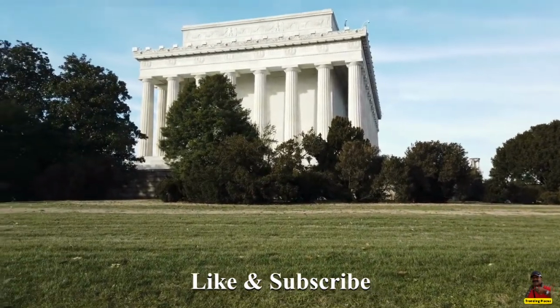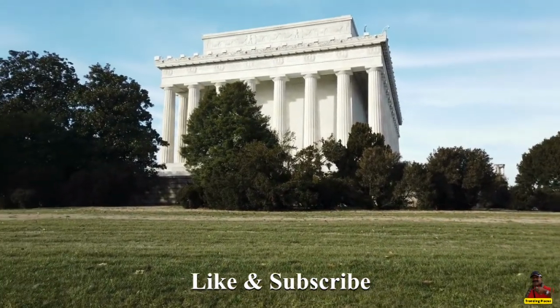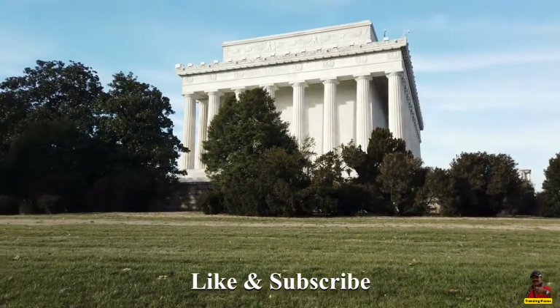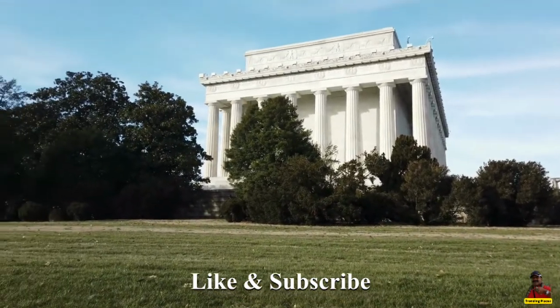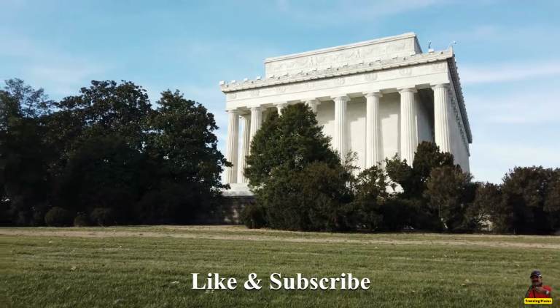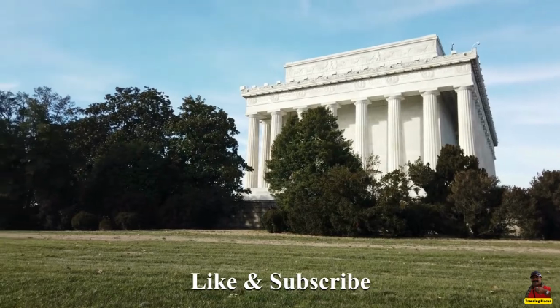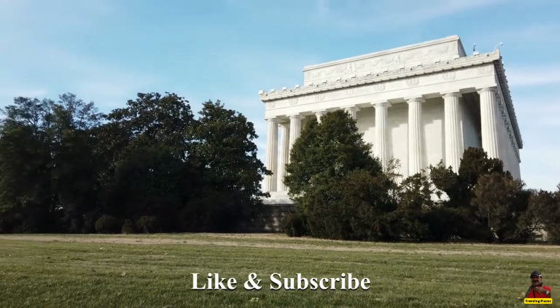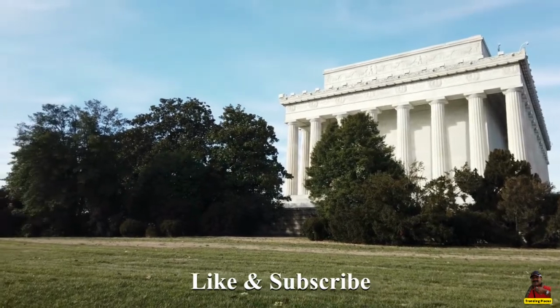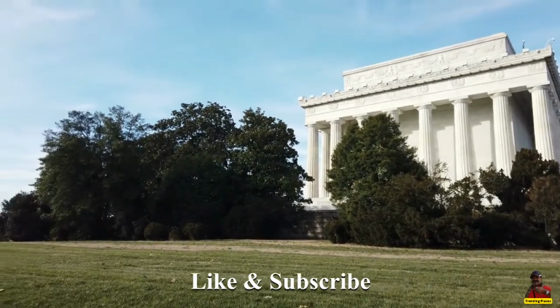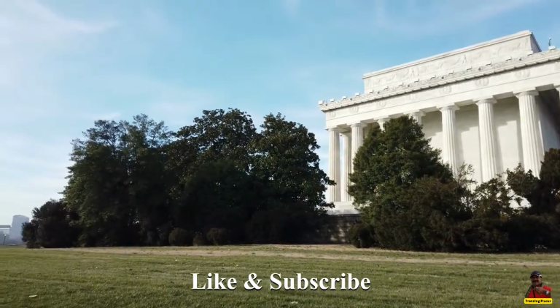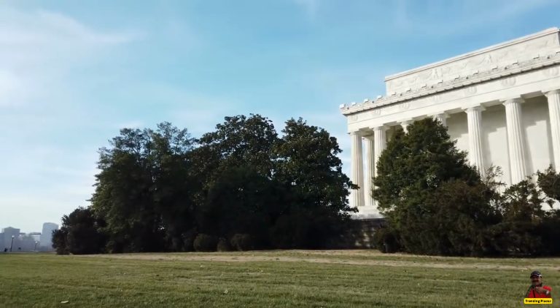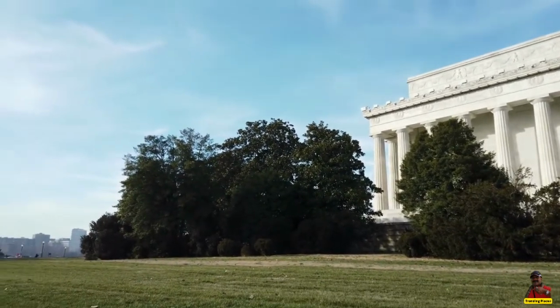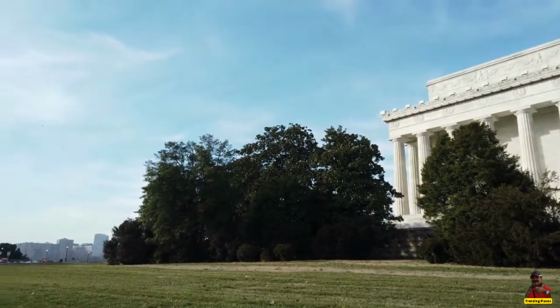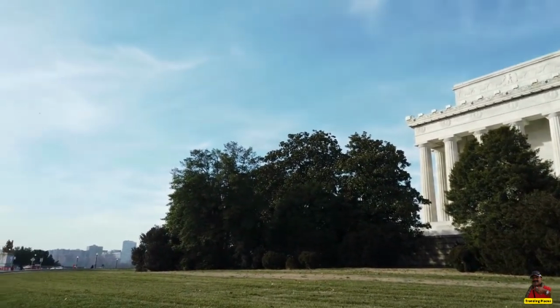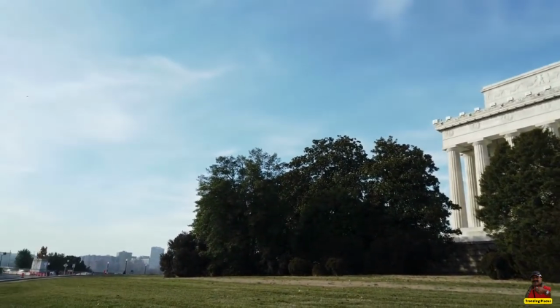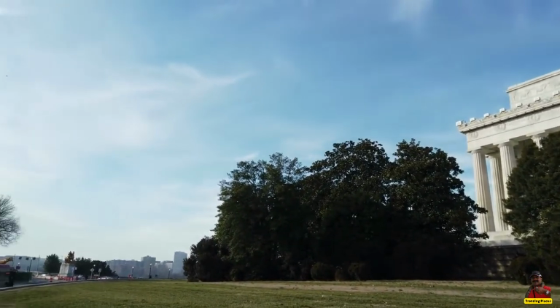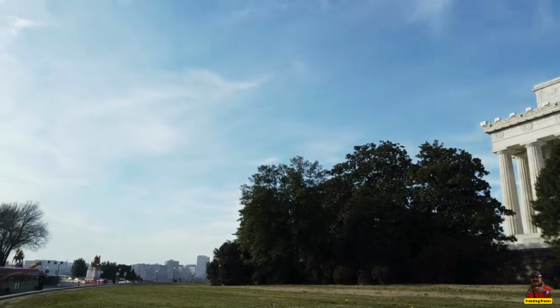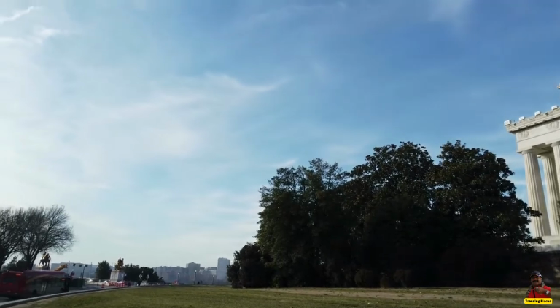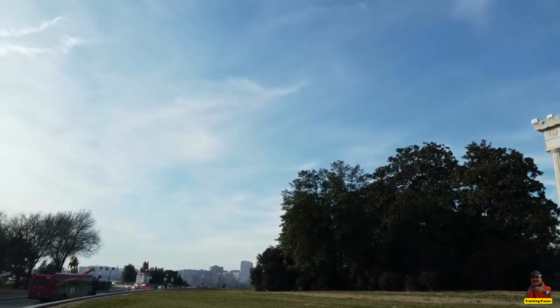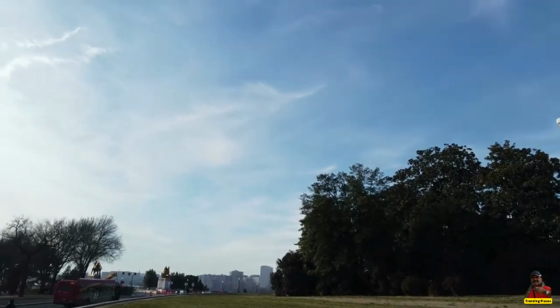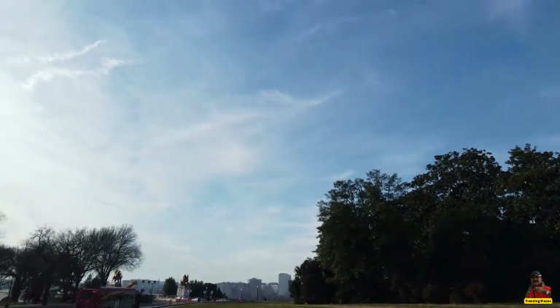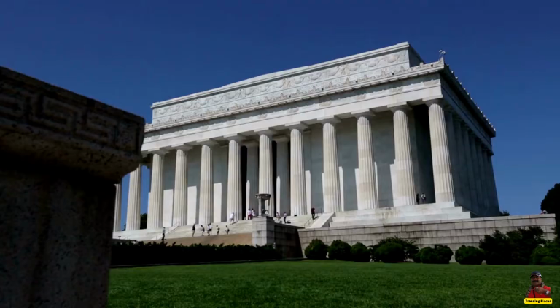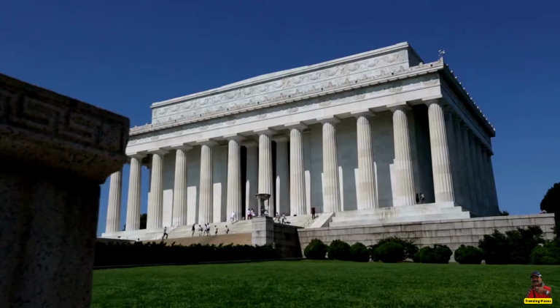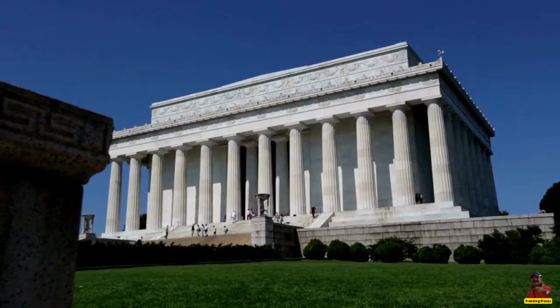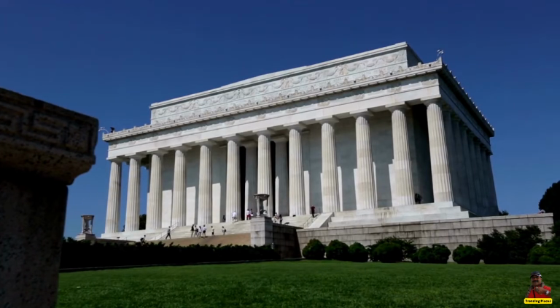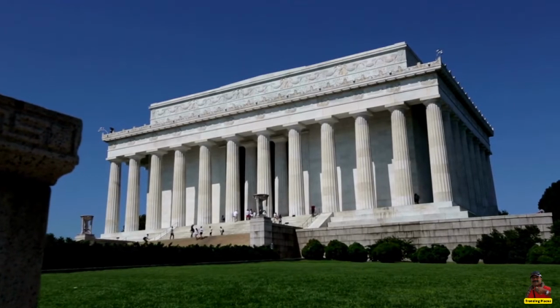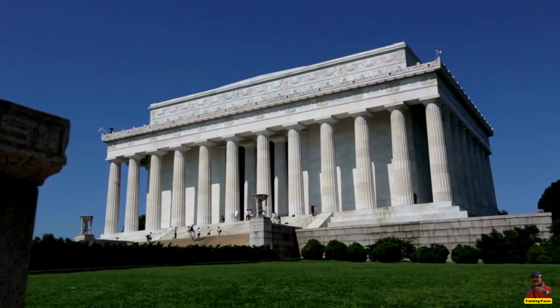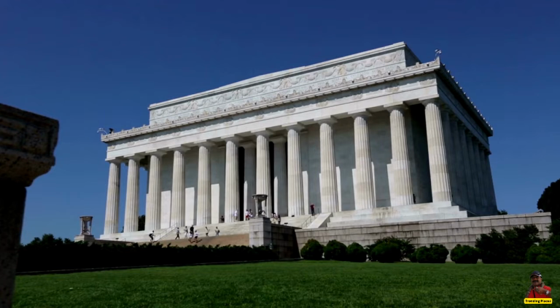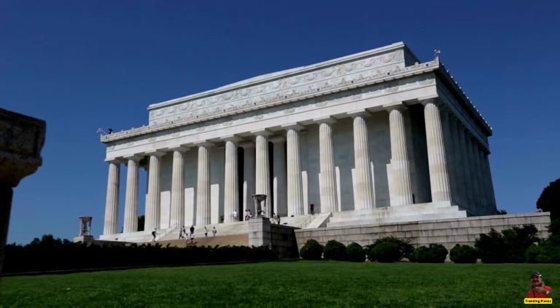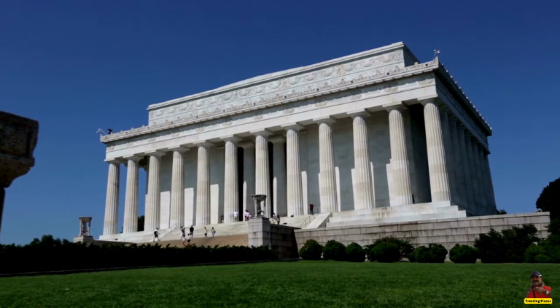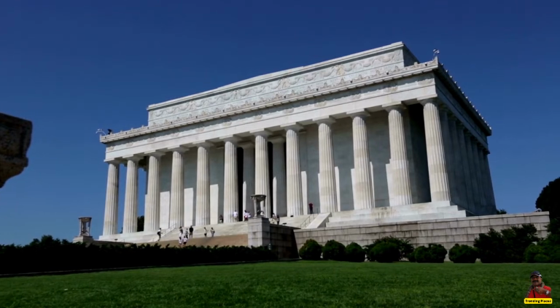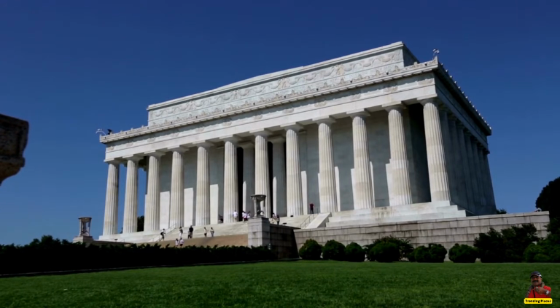Take a trip over to the memorial and watch it expand. While you stand in front, have a look at the beautiful marble columns surrounded by greenery, part of a design that was influenced by ancient Greek temples.